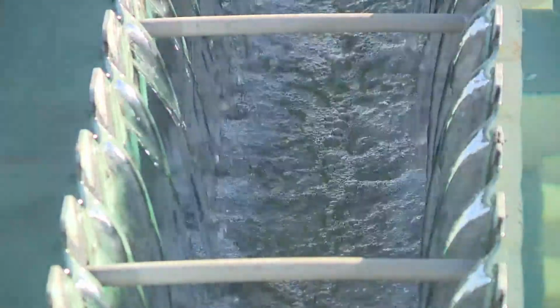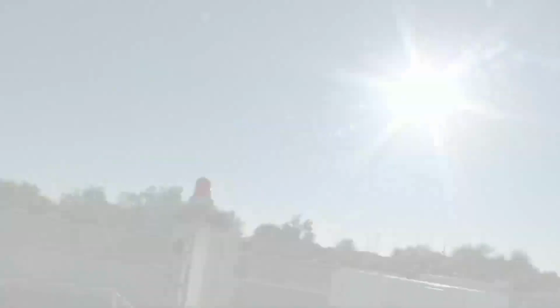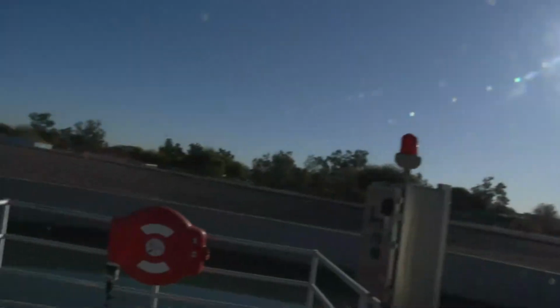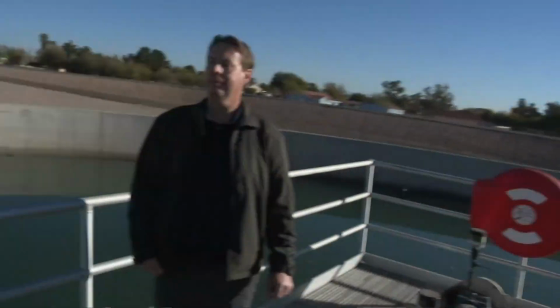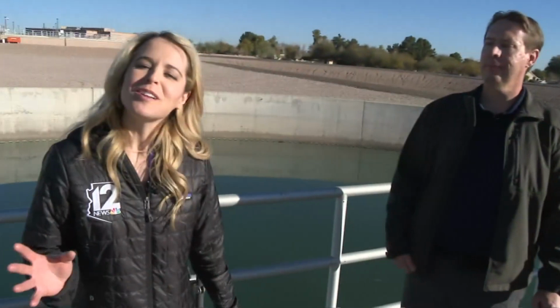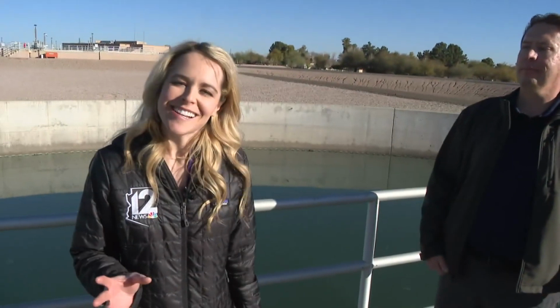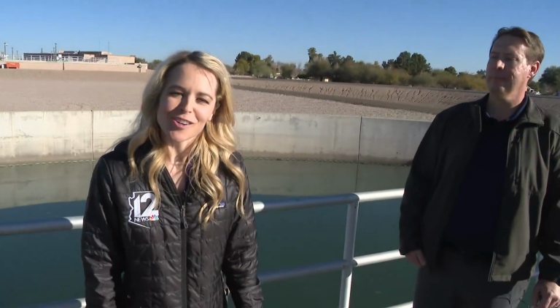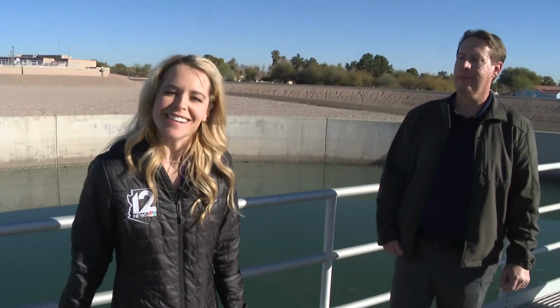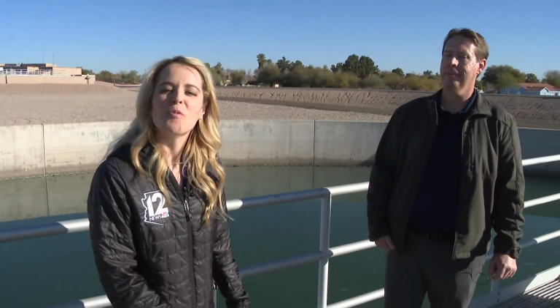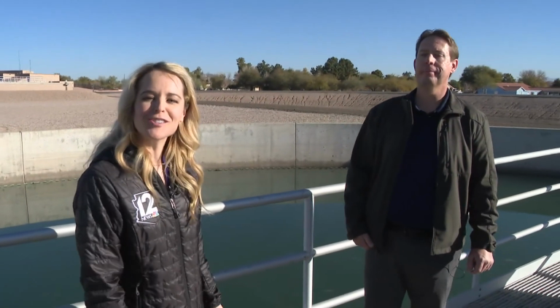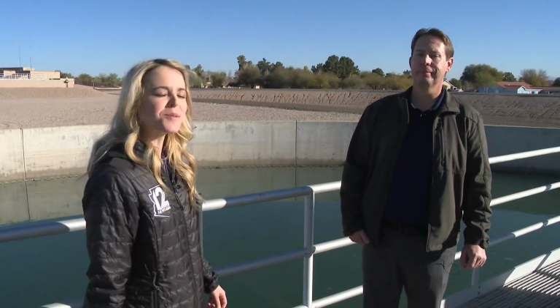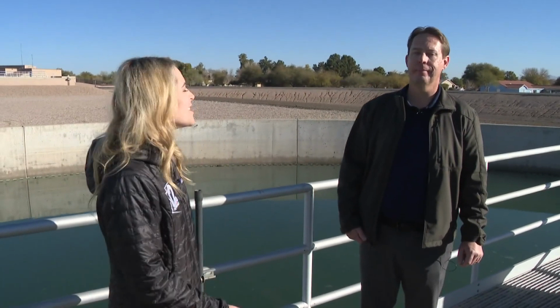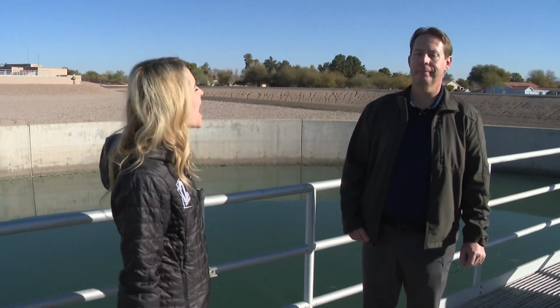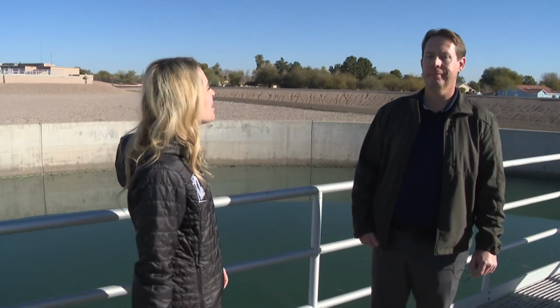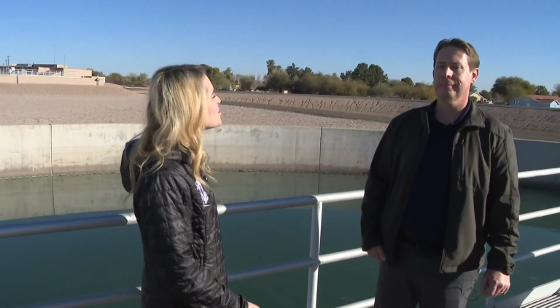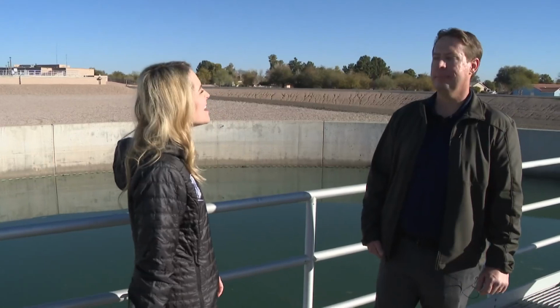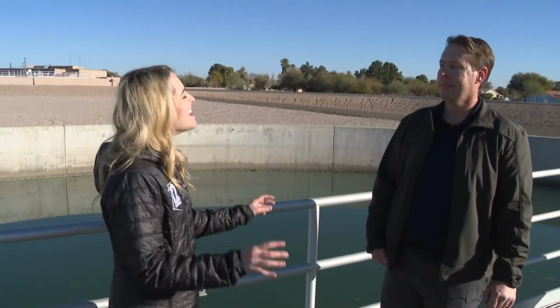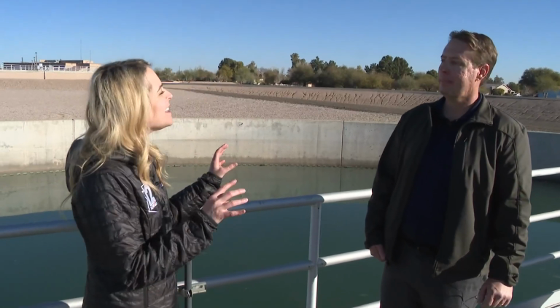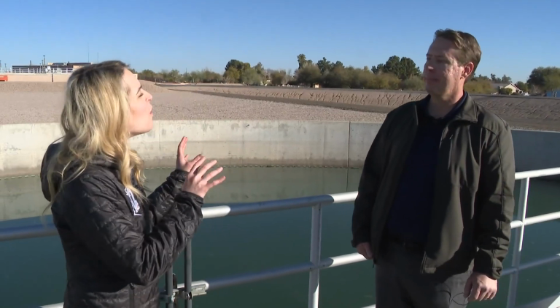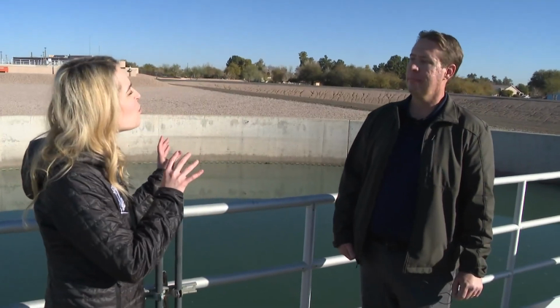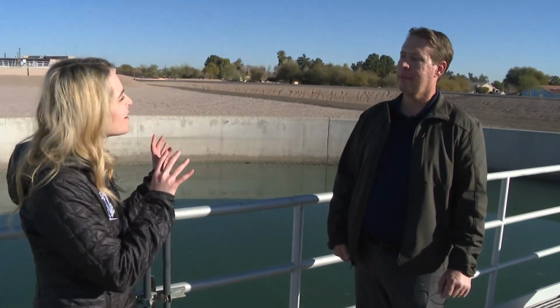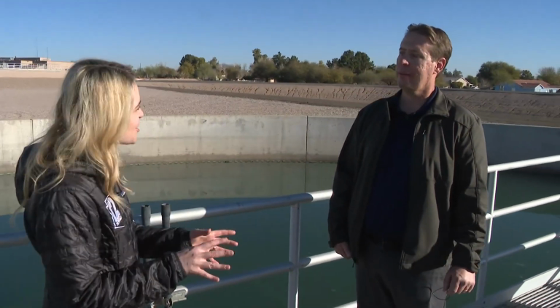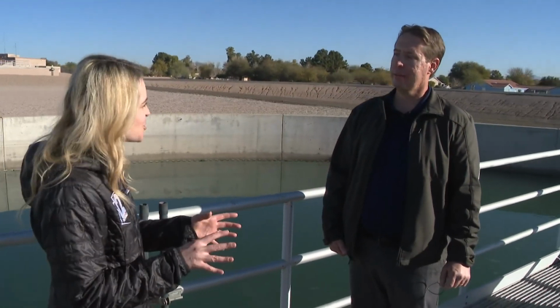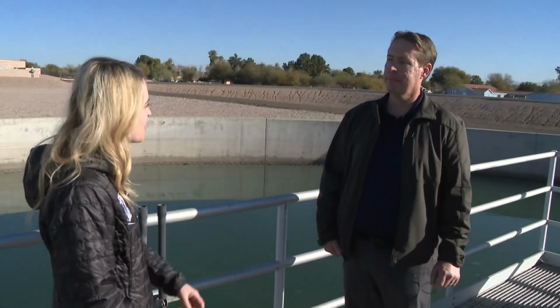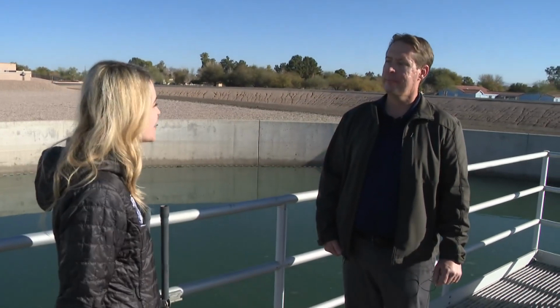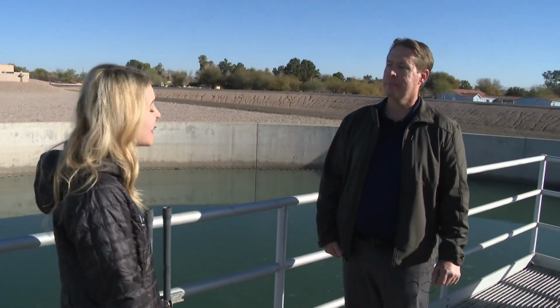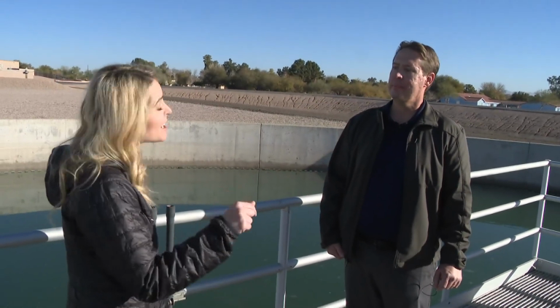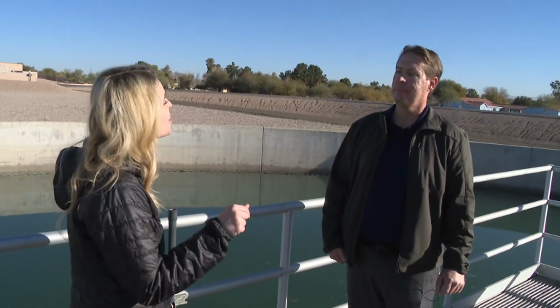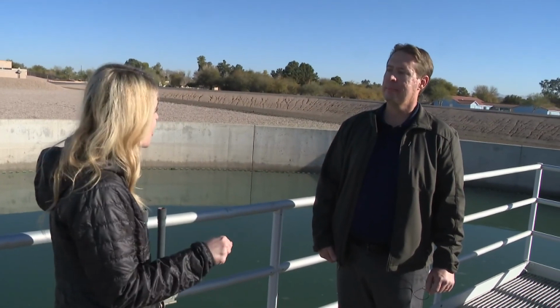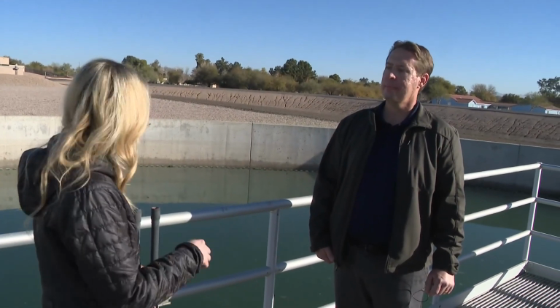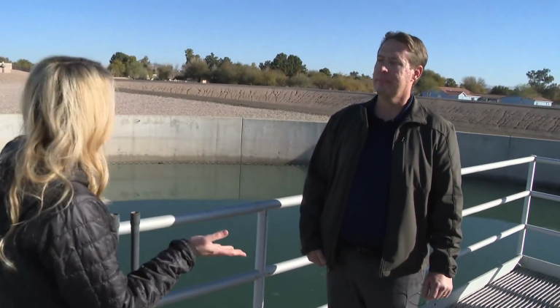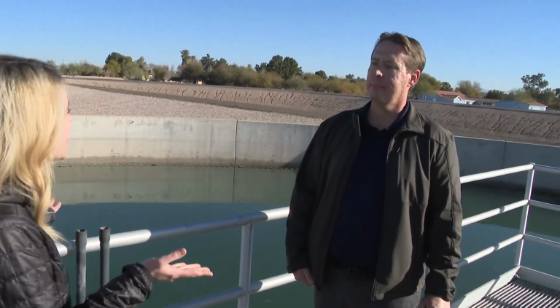We're in Chandler. I'm with Danny Sargent — he's the water systems manager at the Pecos plant. Danny, once the water enters the treatment facility, it comes here first. What are we seeing?